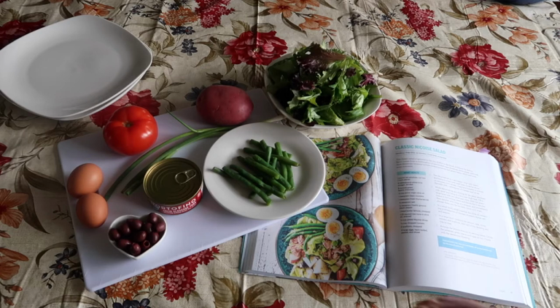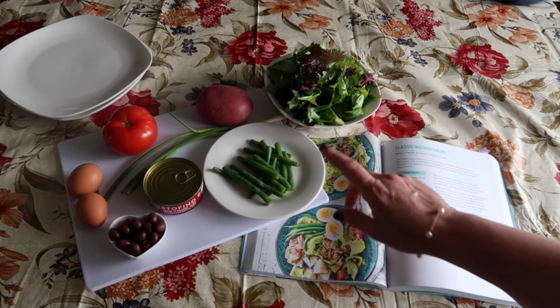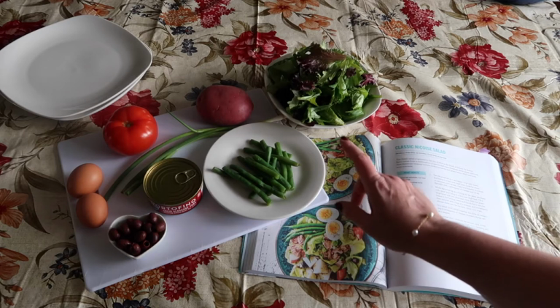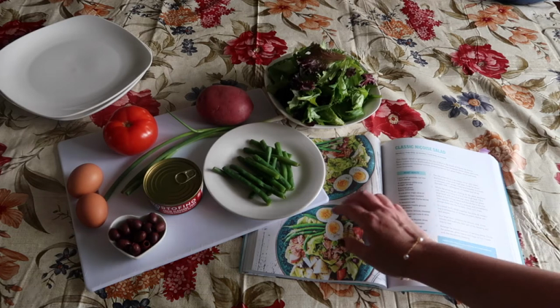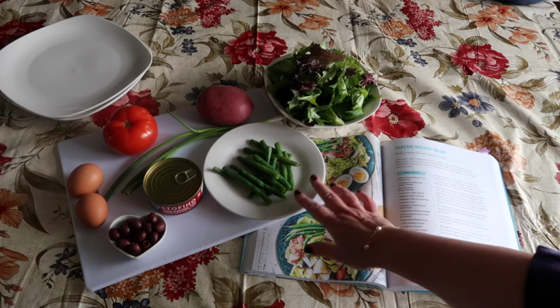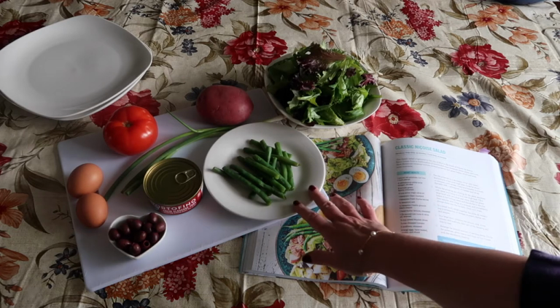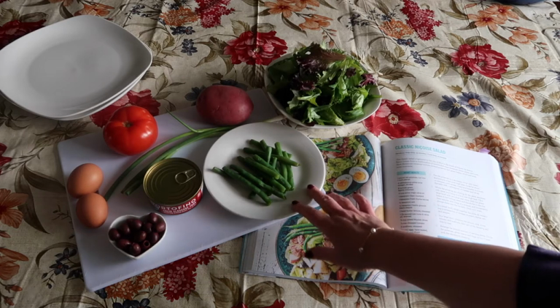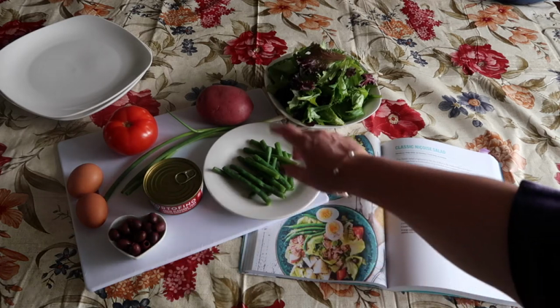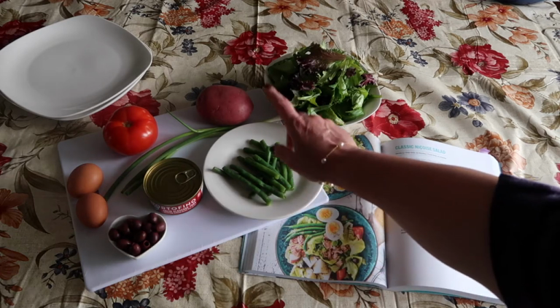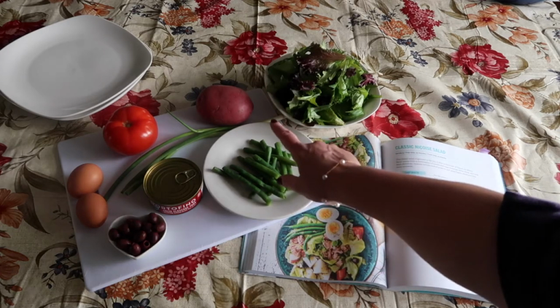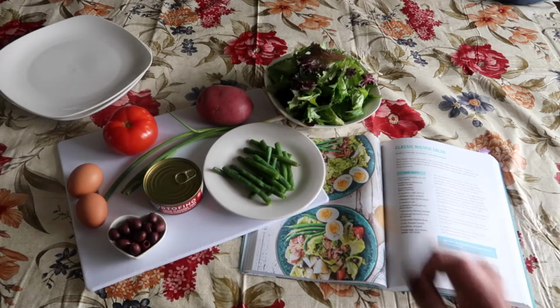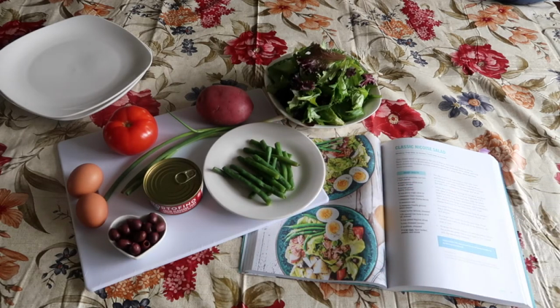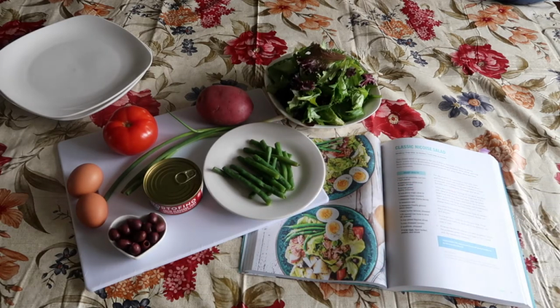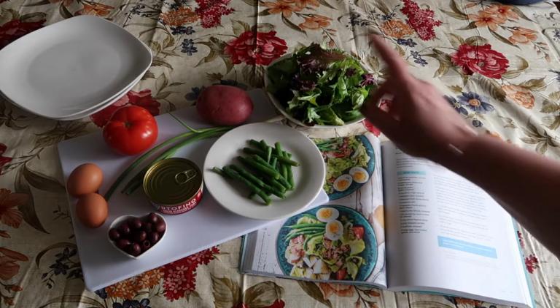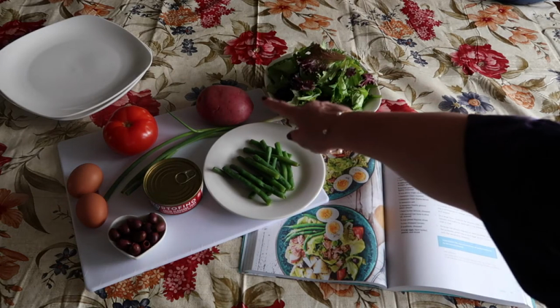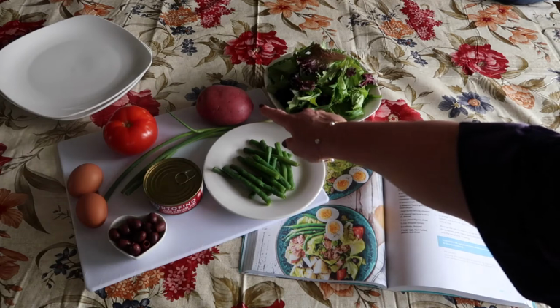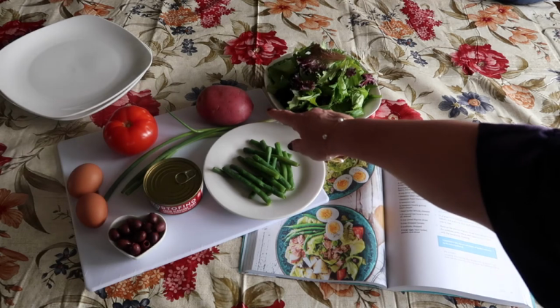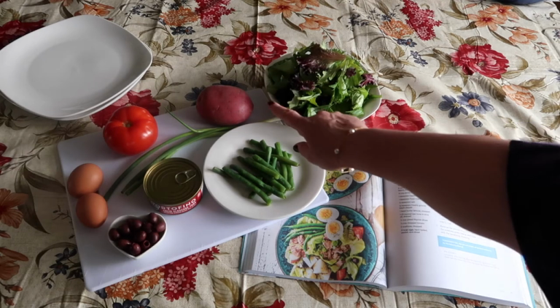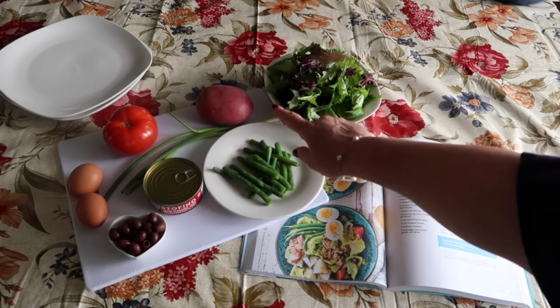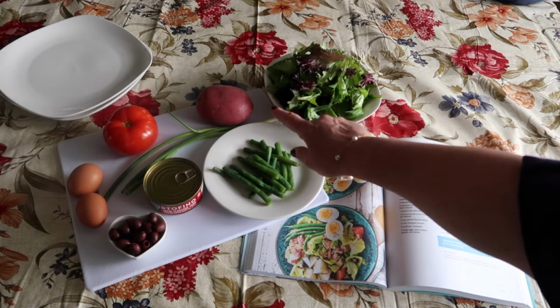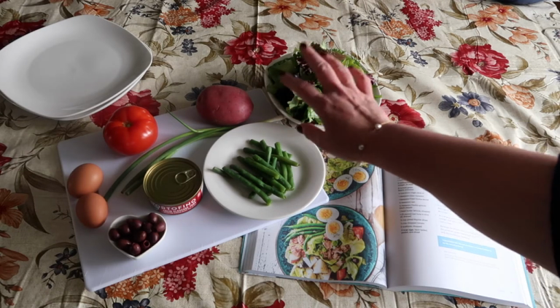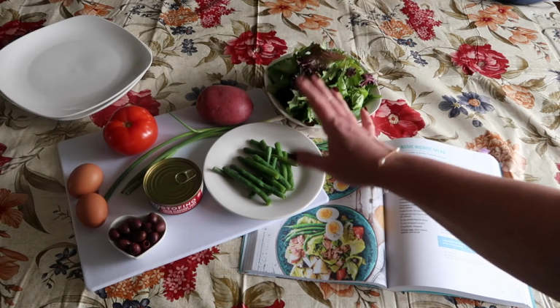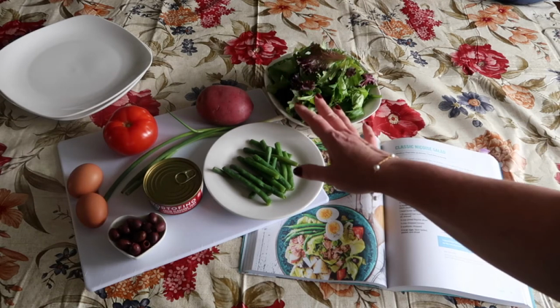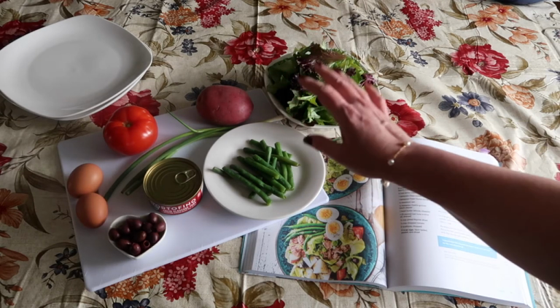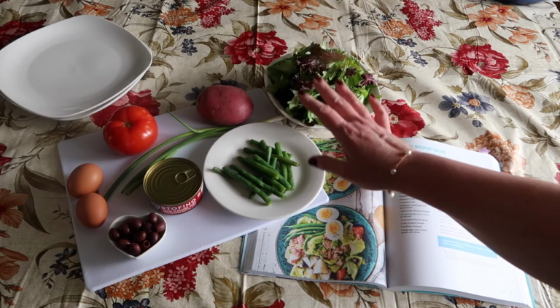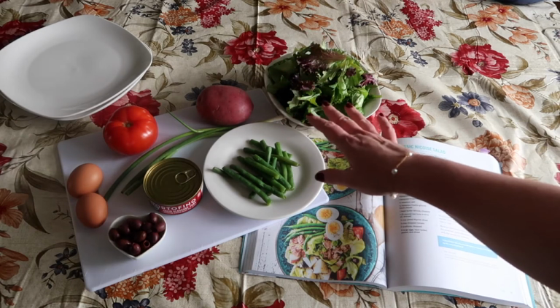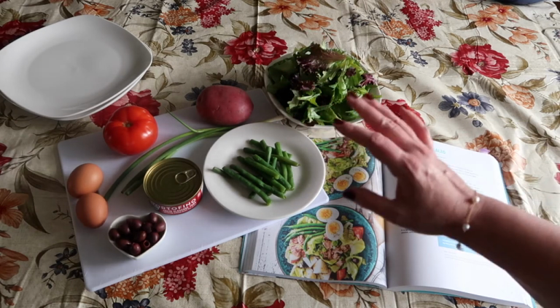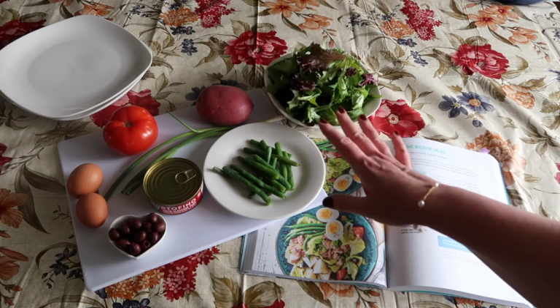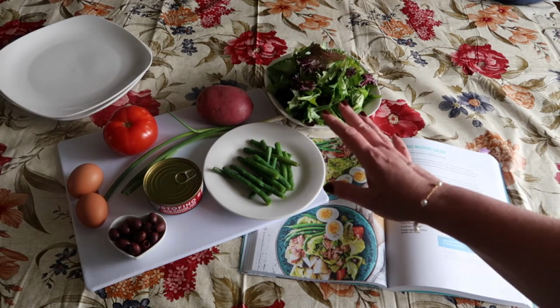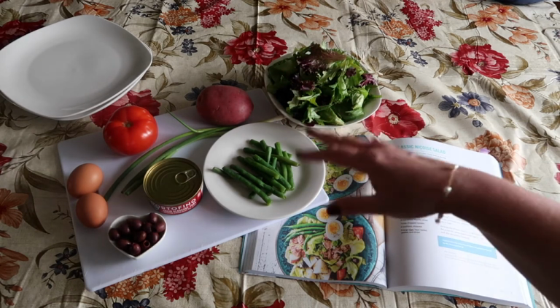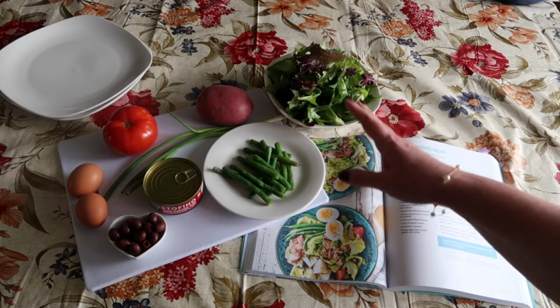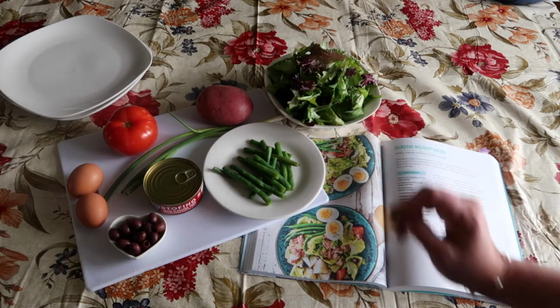Most American versions also include green beans and potato. So I have a red potato here which I'm going to cut into about one inch chunks. I'm going to boil it, and I'm going to leave the skin on for that beautiful color.